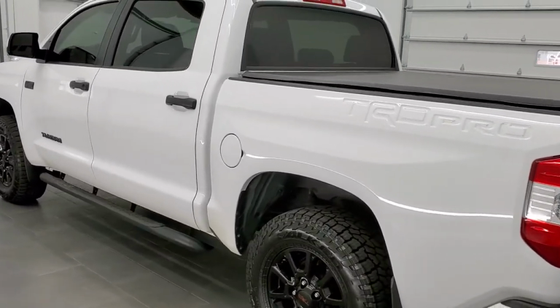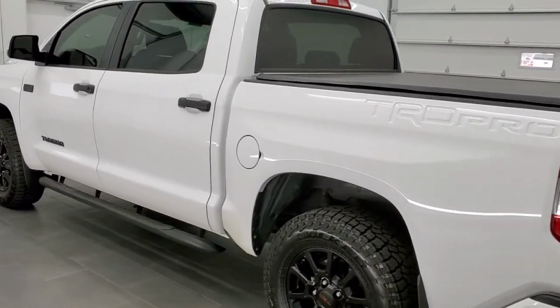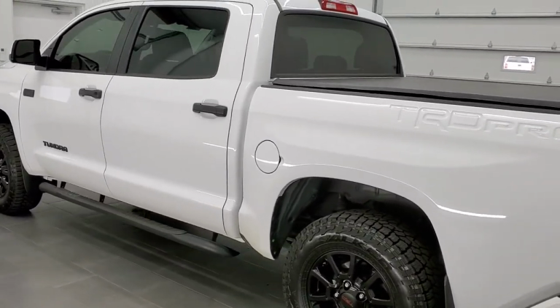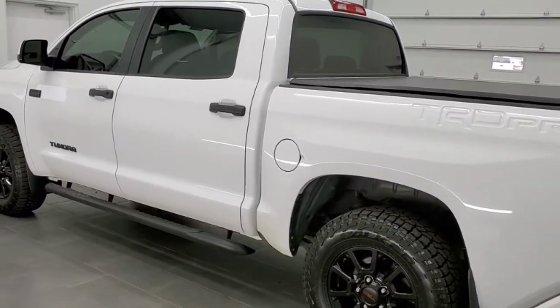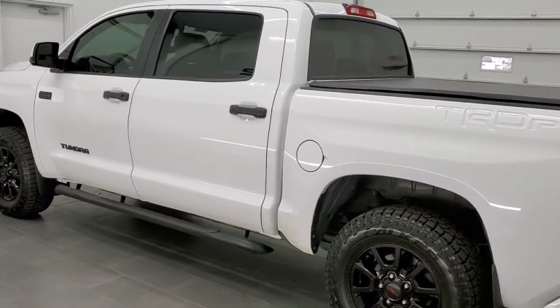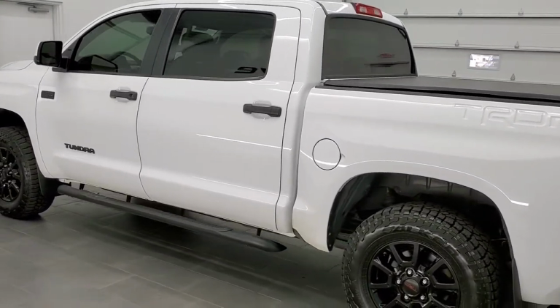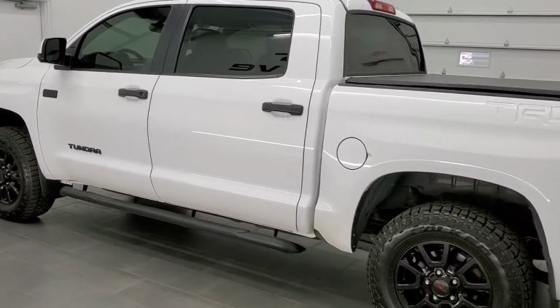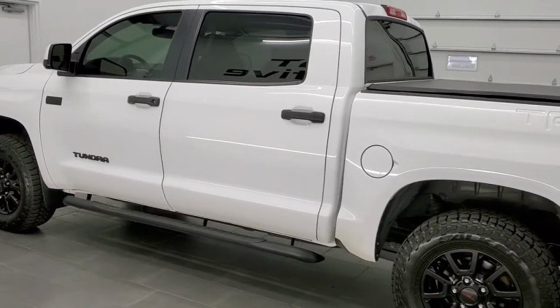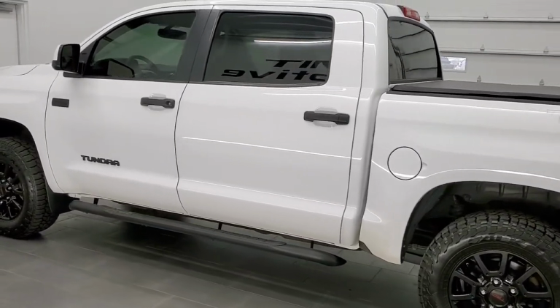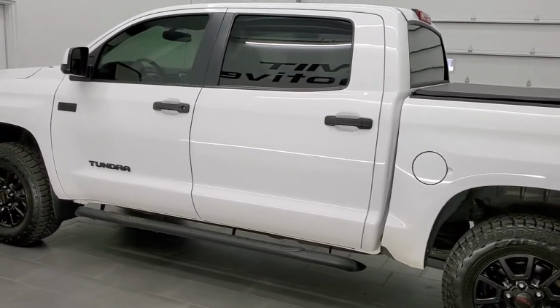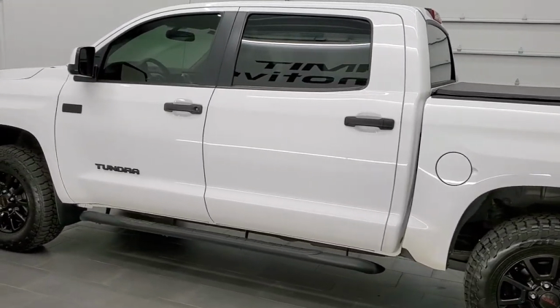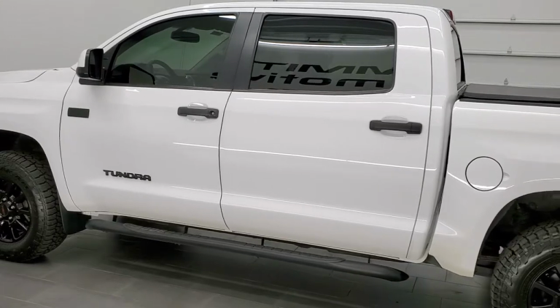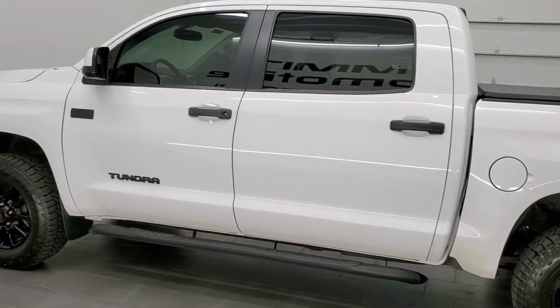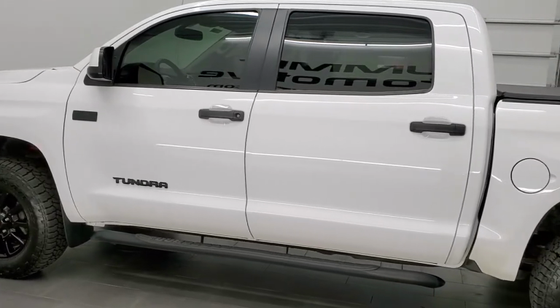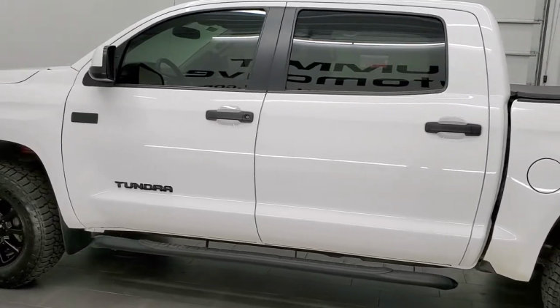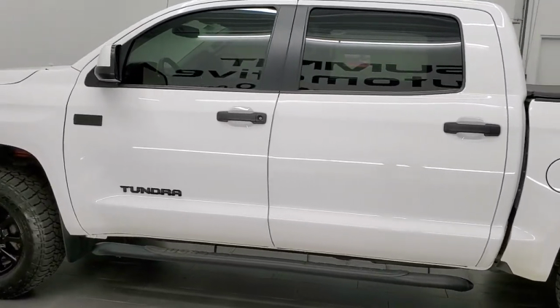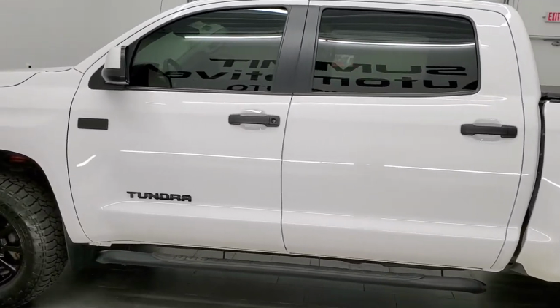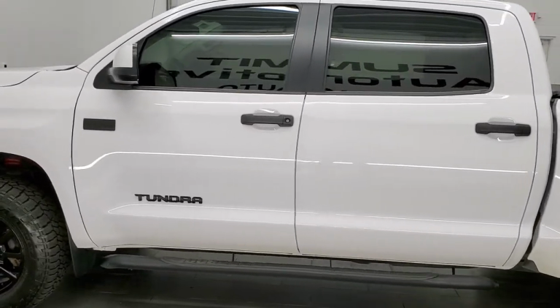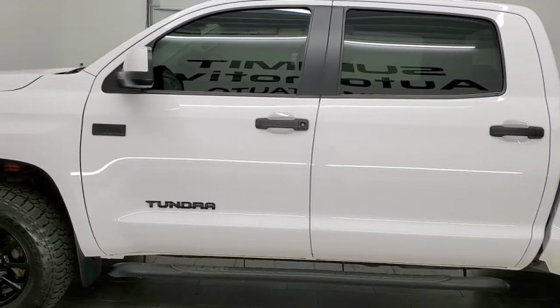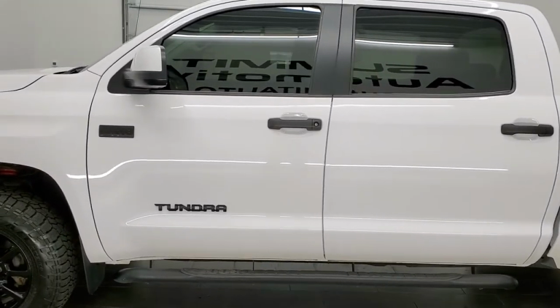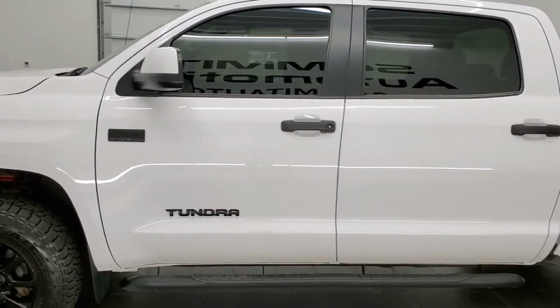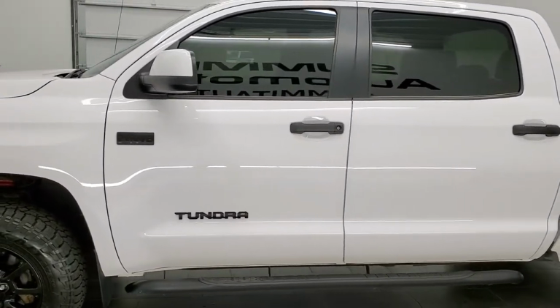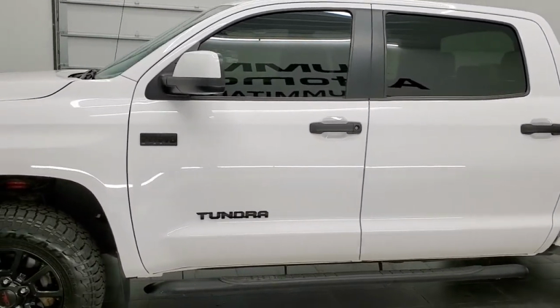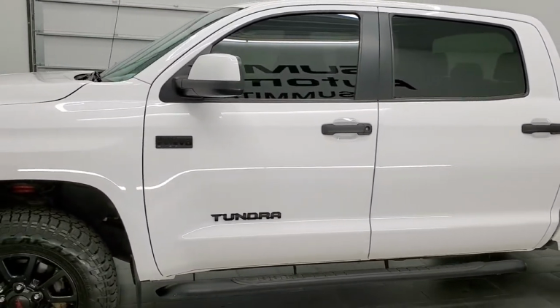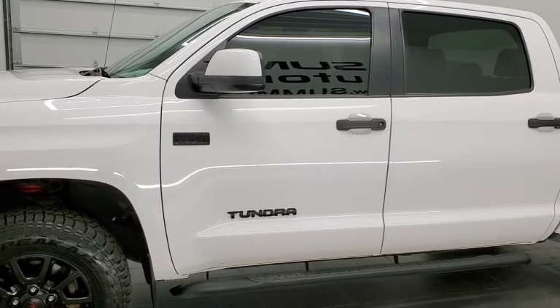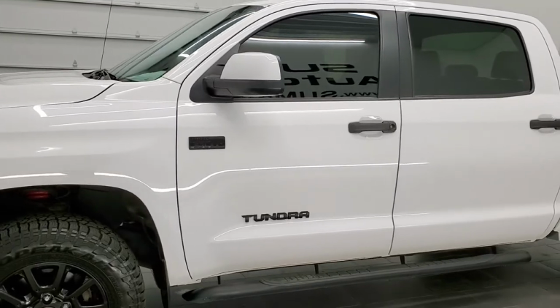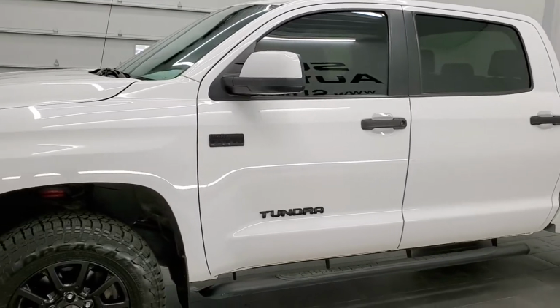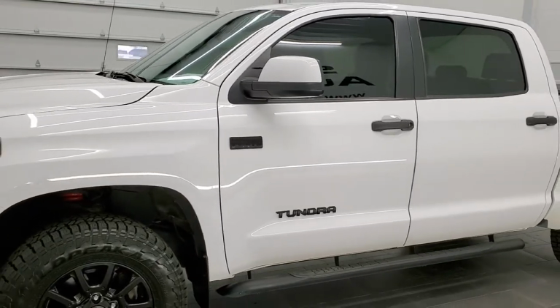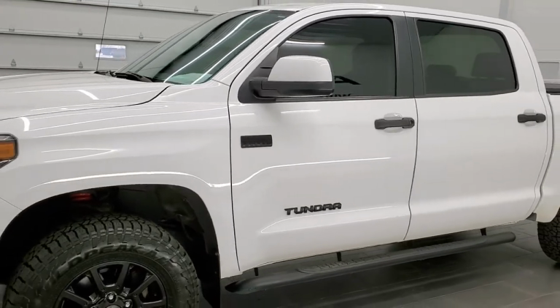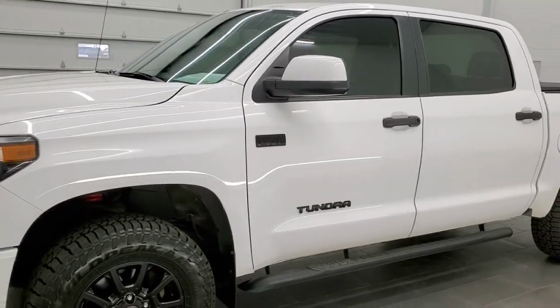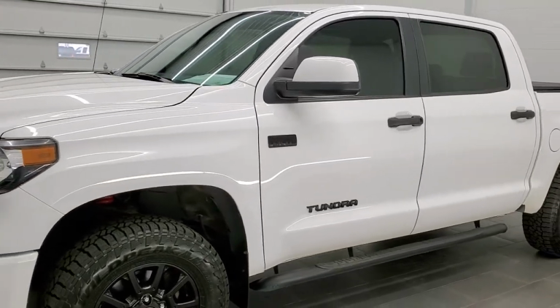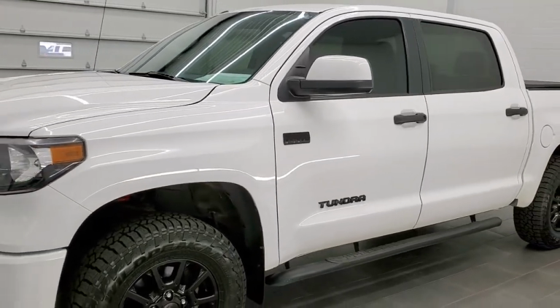This truck has been fully safety inspected by our service shop. It has a fresh oil and filter change, all the fluids have been checked and topped off, and this truck is 100% ready to go.